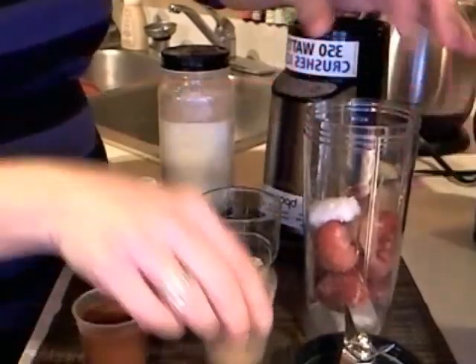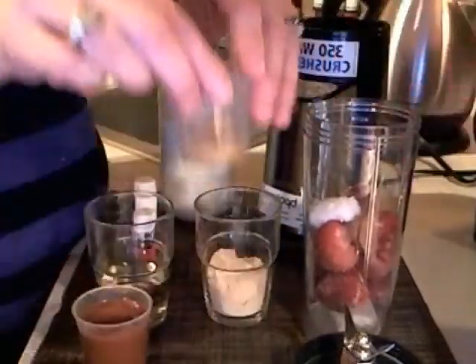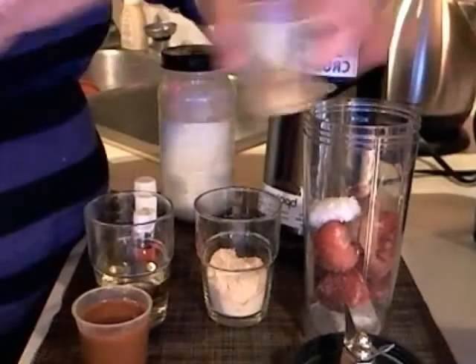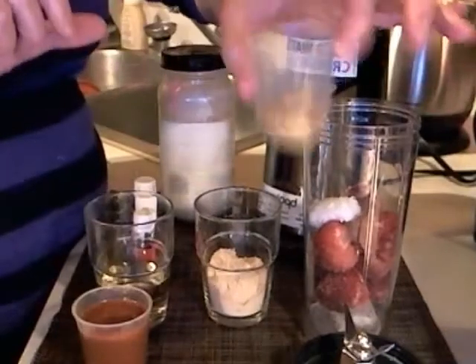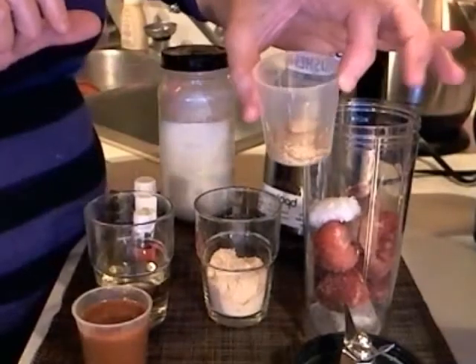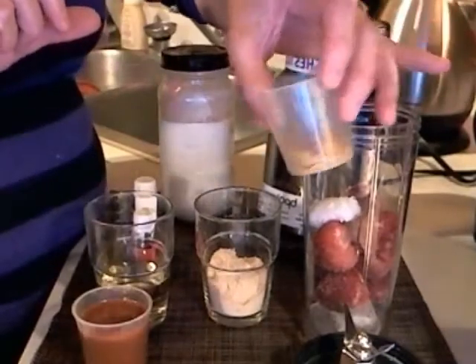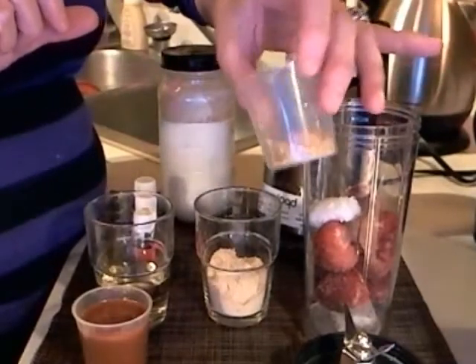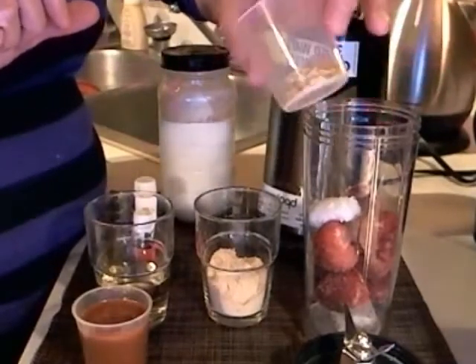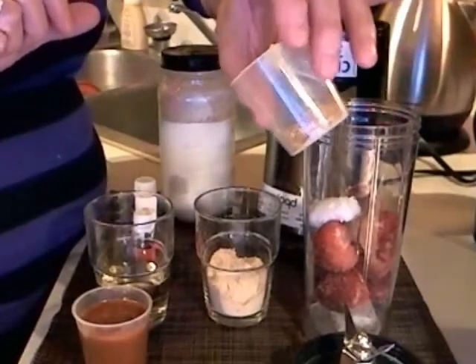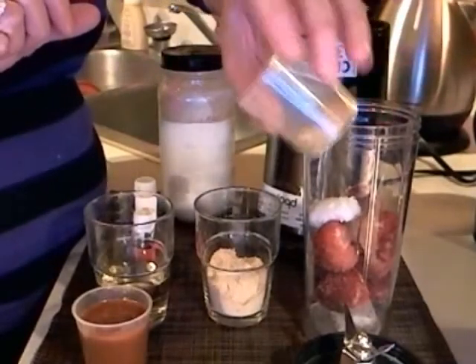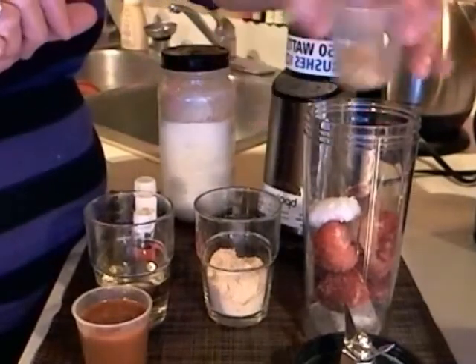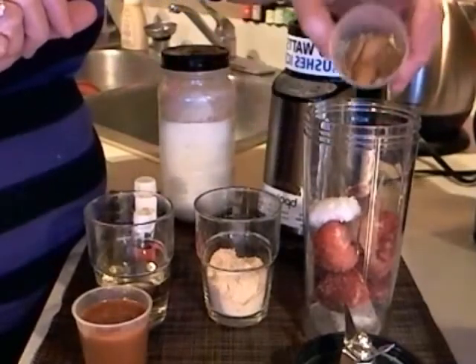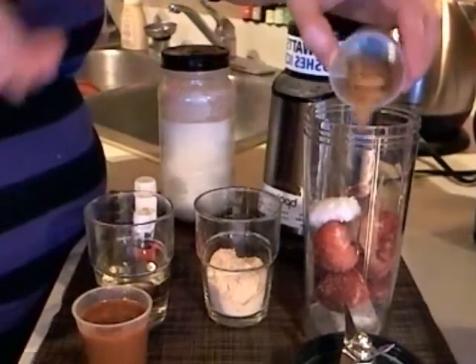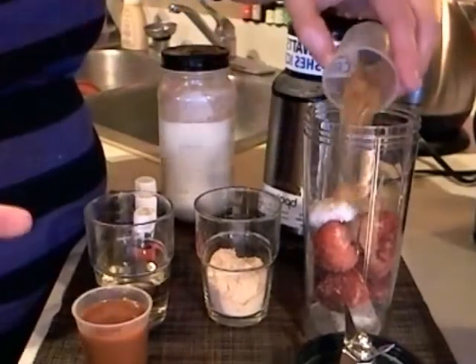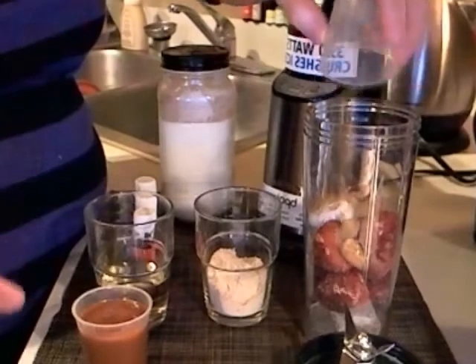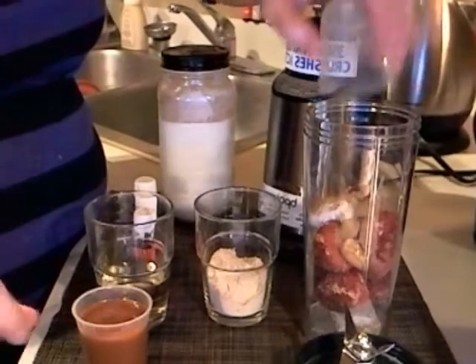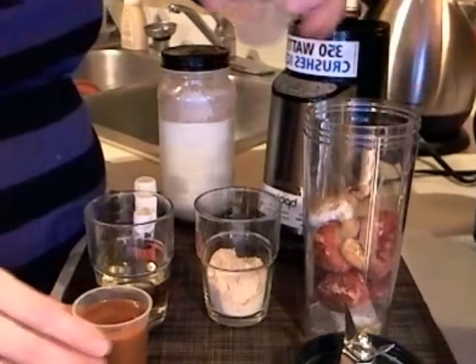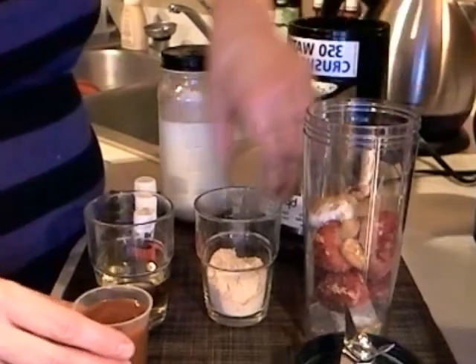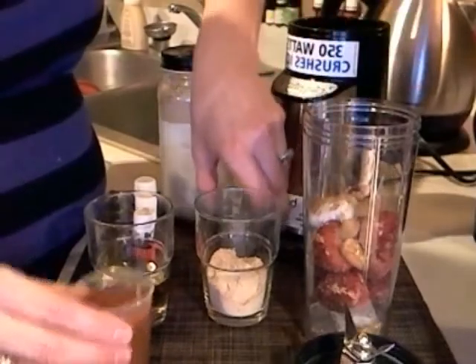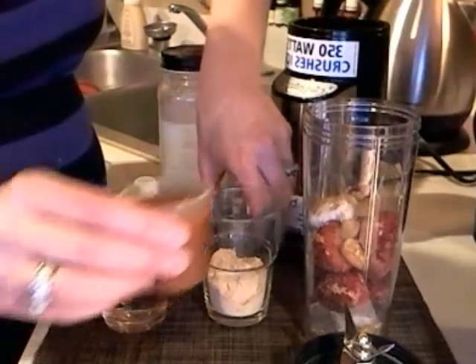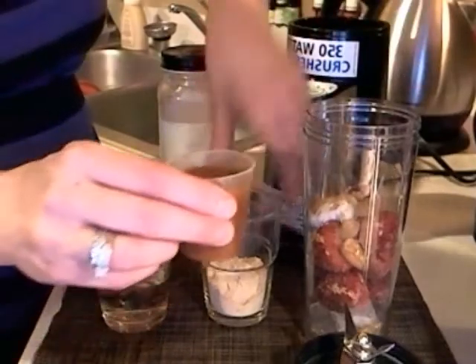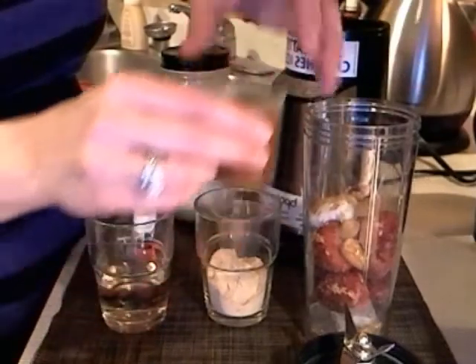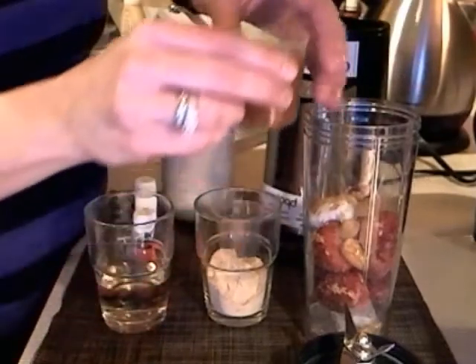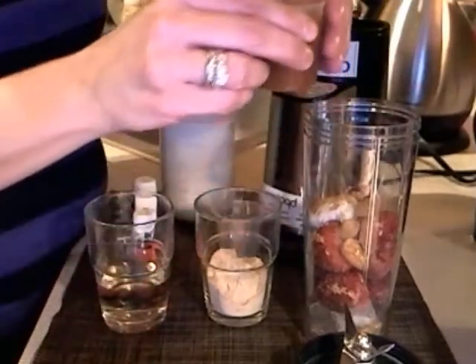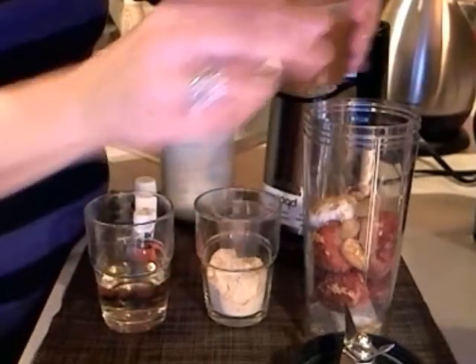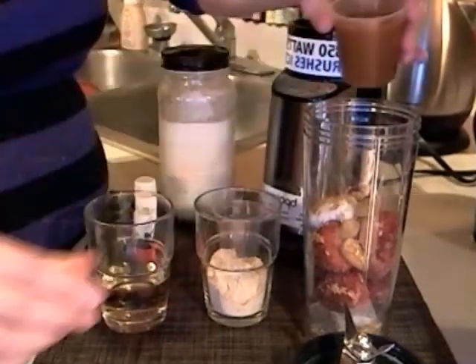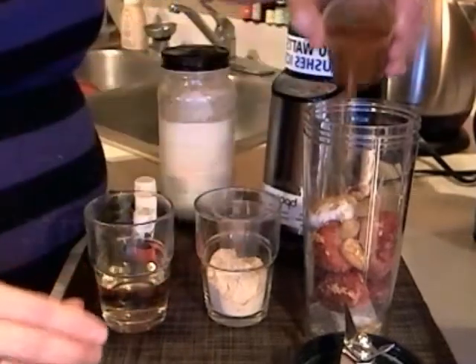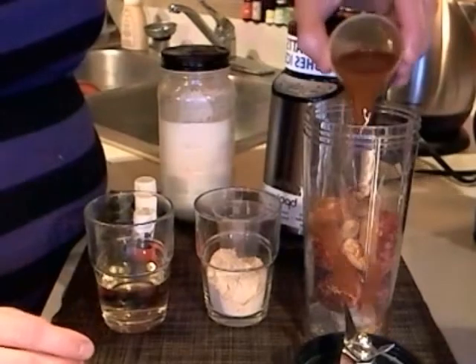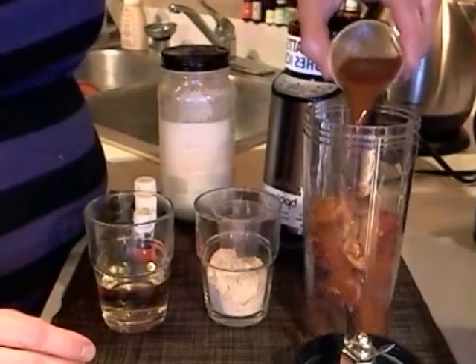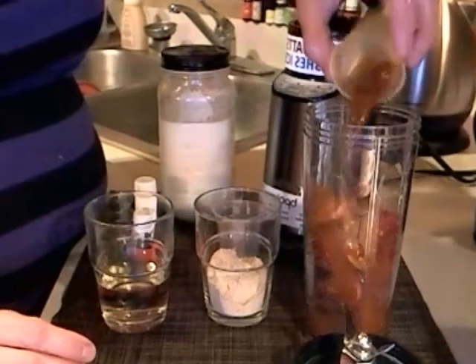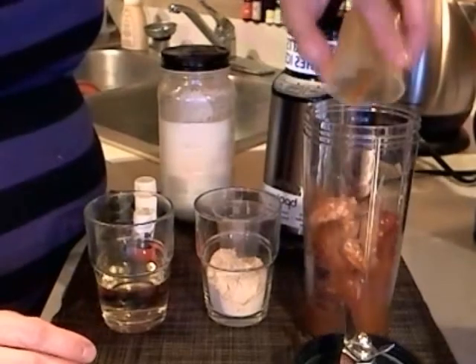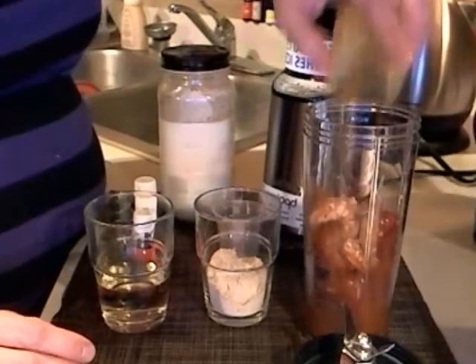Then I have my cup here with my almonds and my flax seed. We'll dump that in next. Then I have my cup with my juice and my oils mixed in. That goes in next.